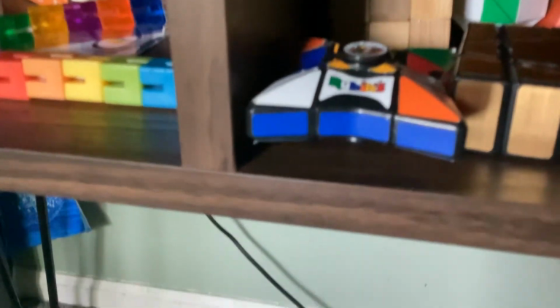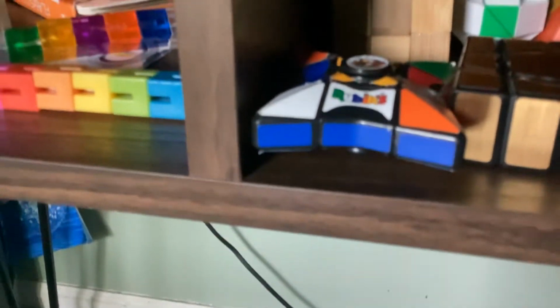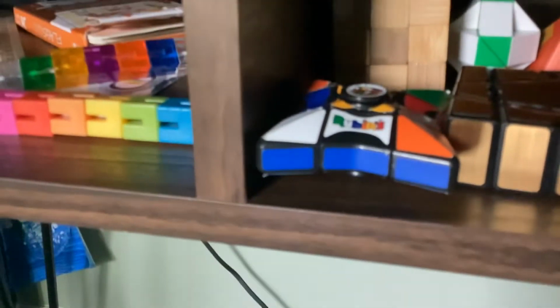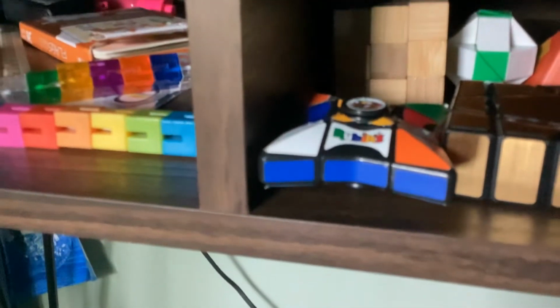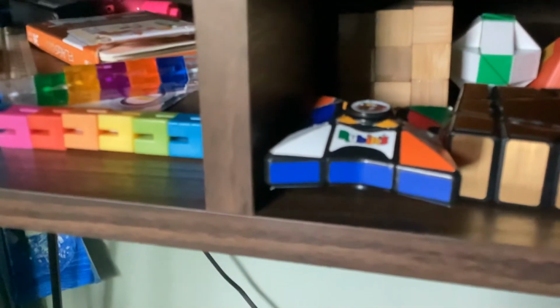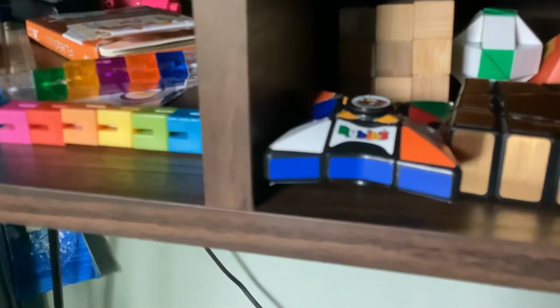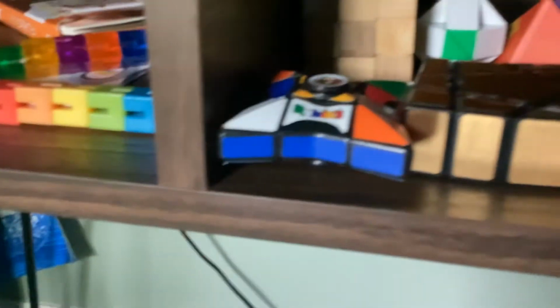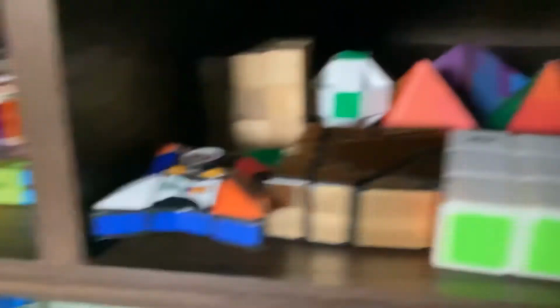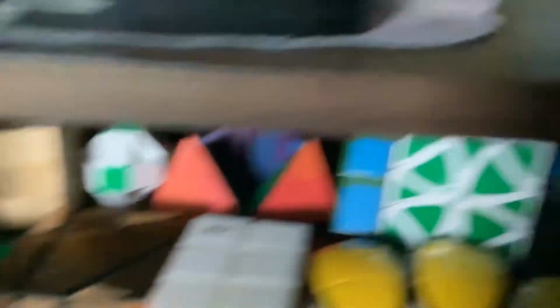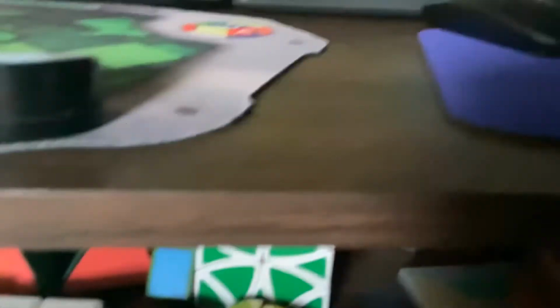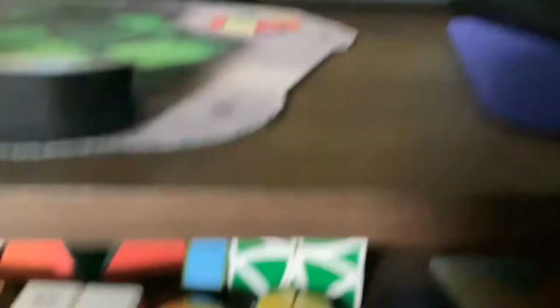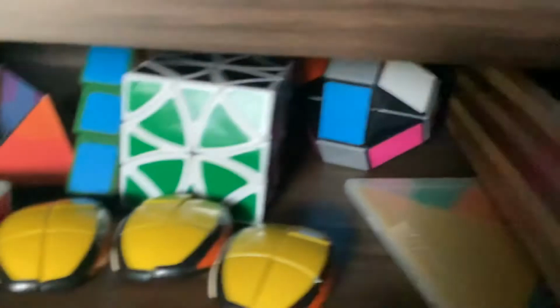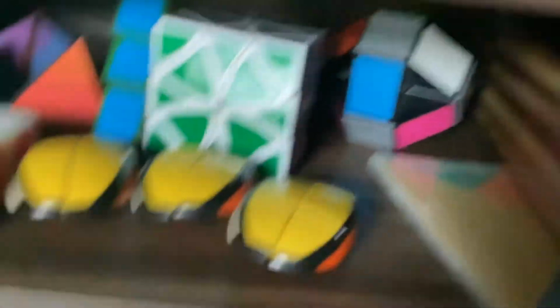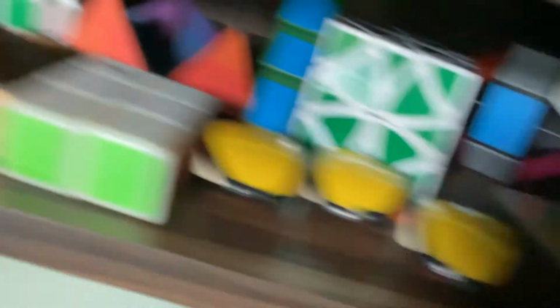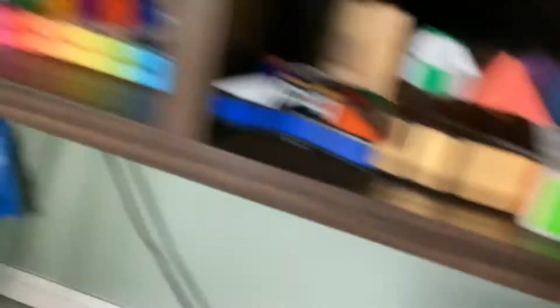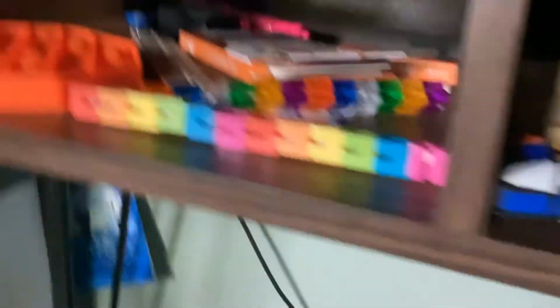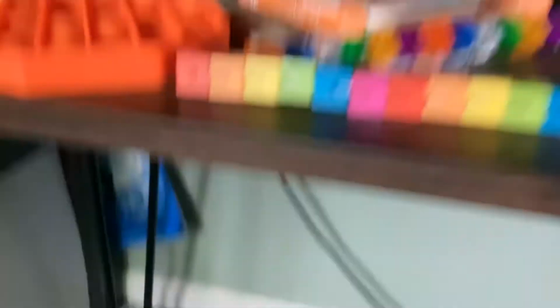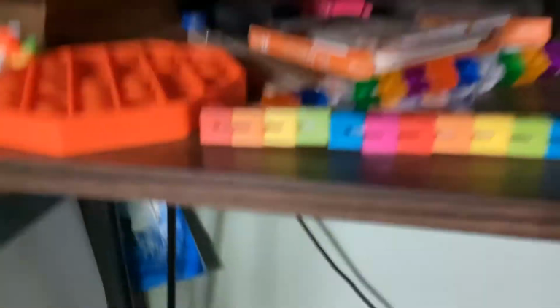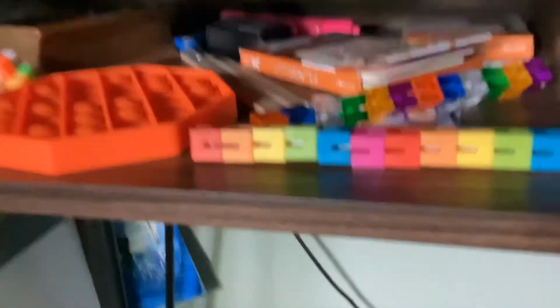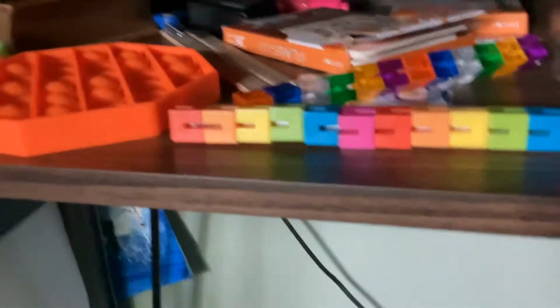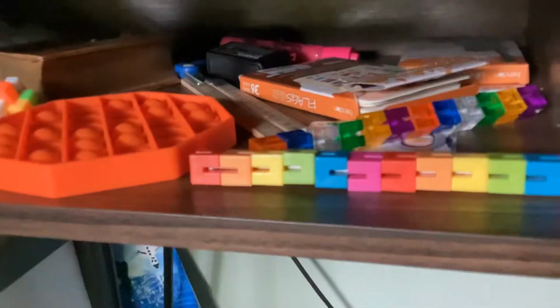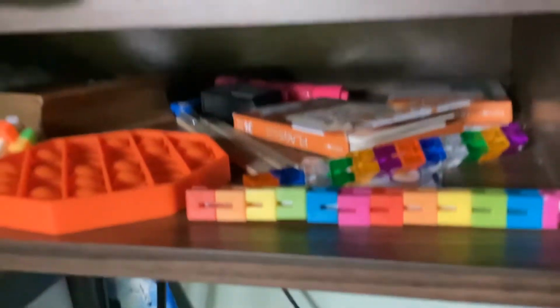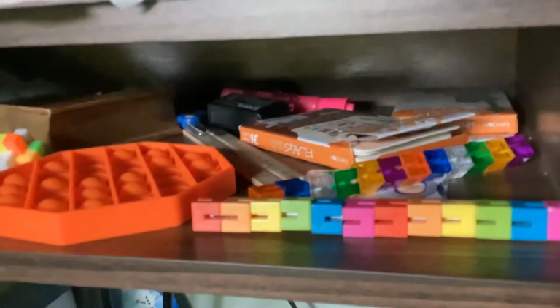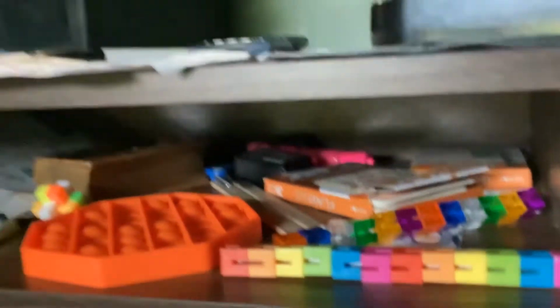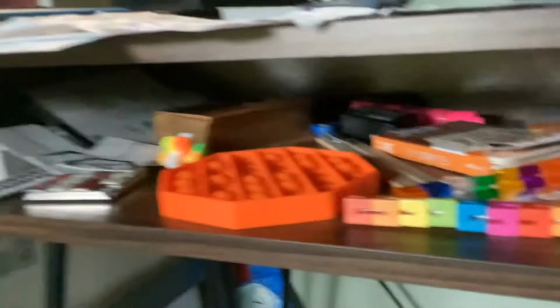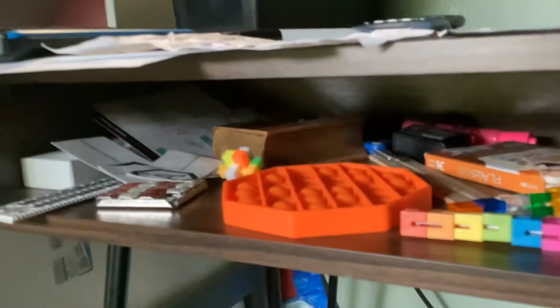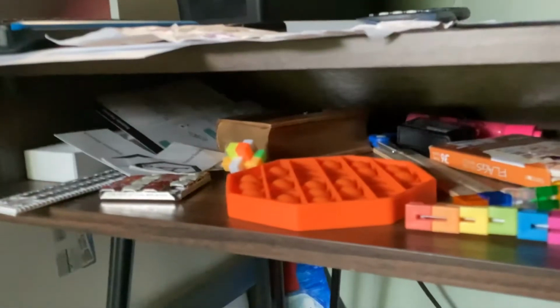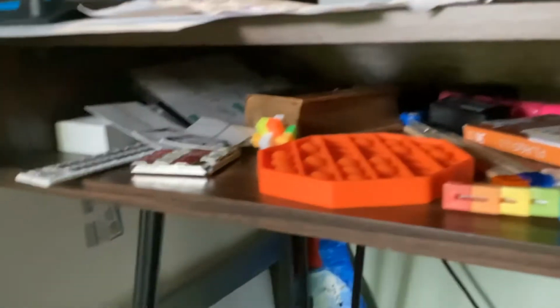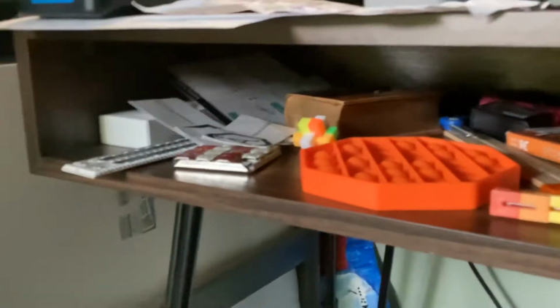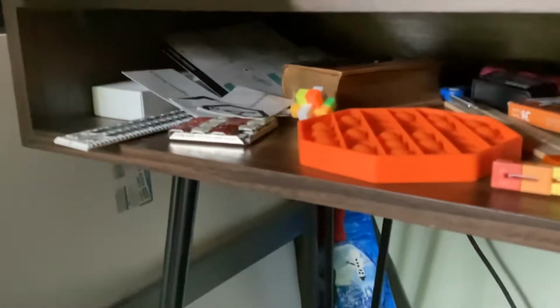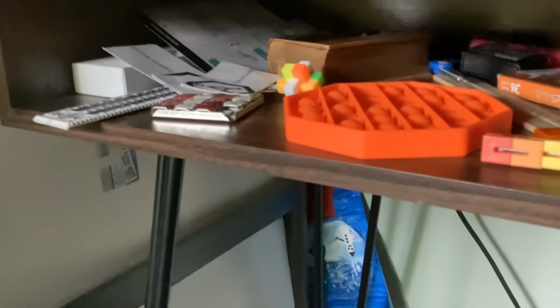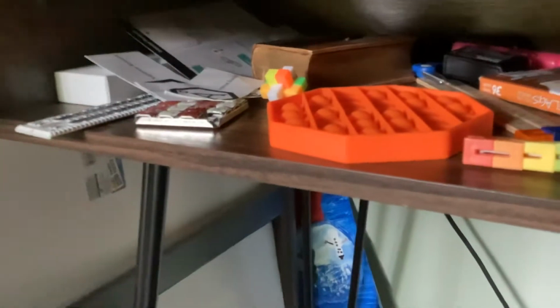Rubik's brand 3x3x1 fidget spinner, a QiYi snake puzzle, flexi puzzle, transparent flexi puzzle, whatever that thing's called.